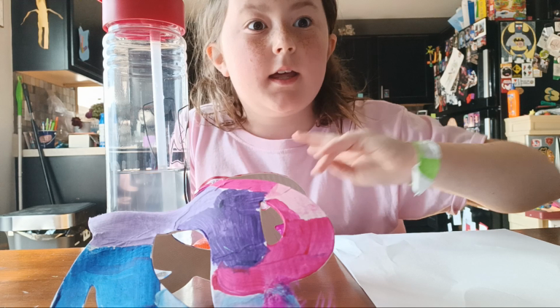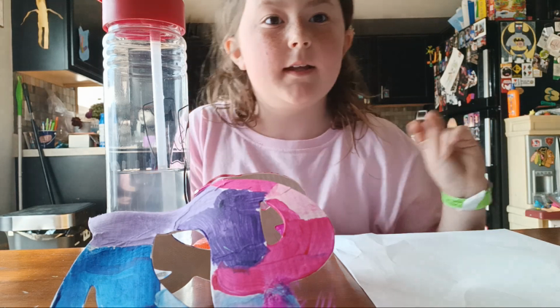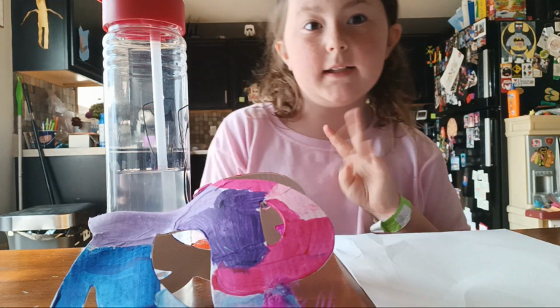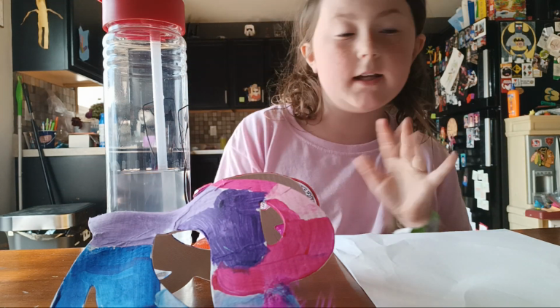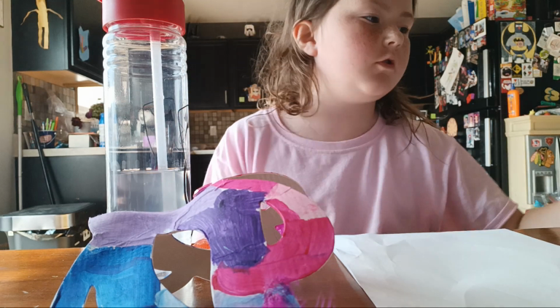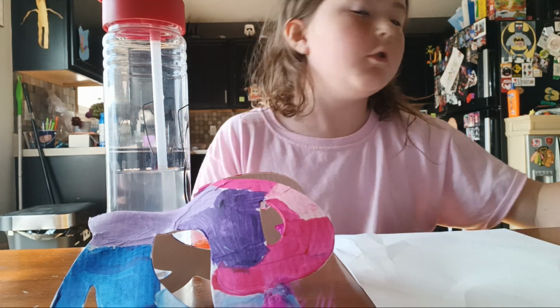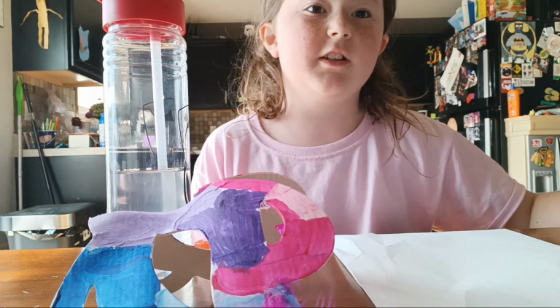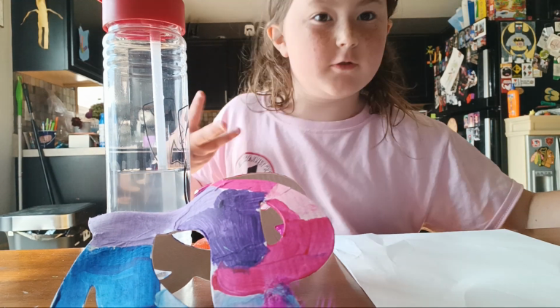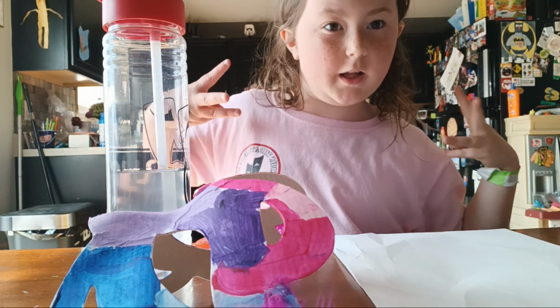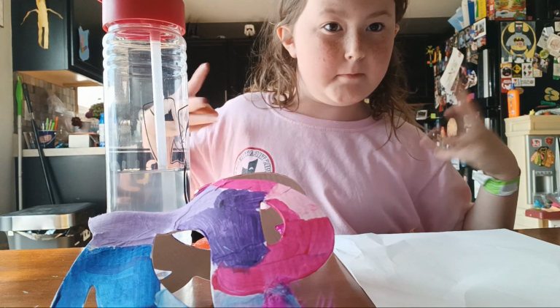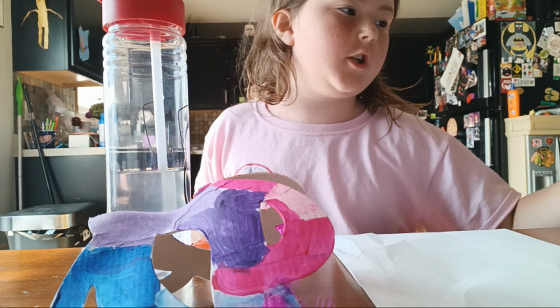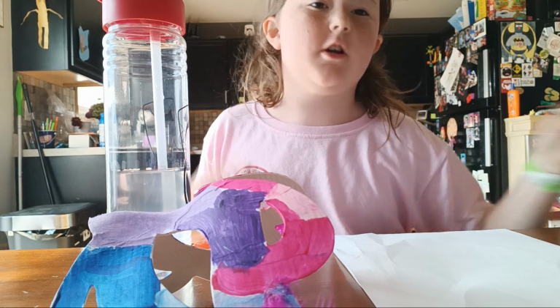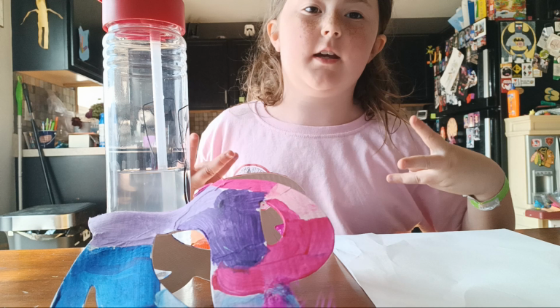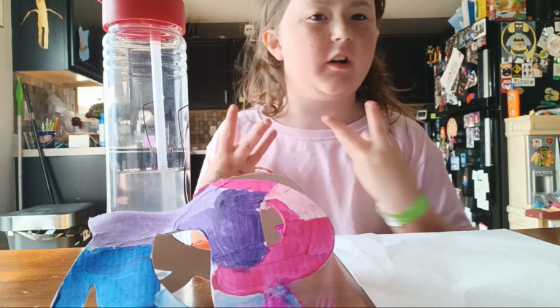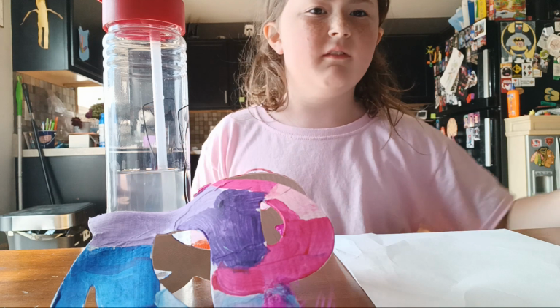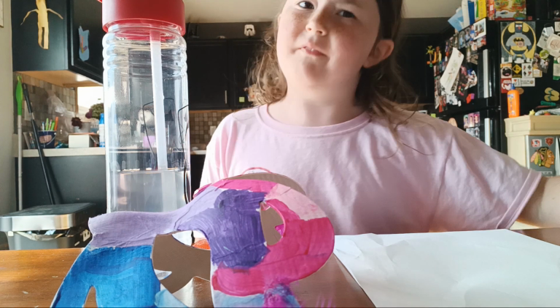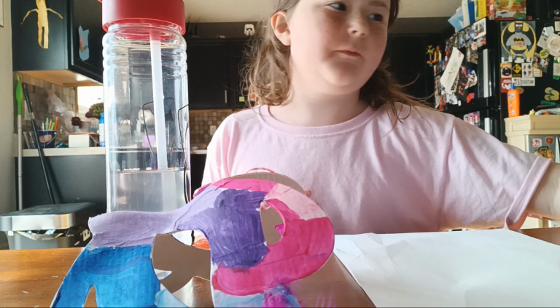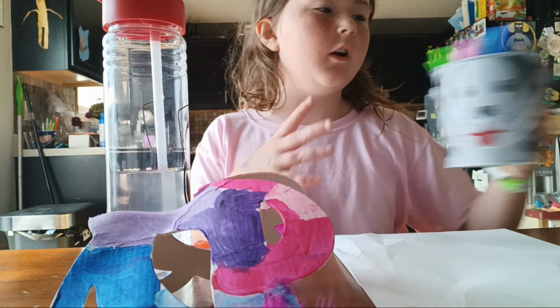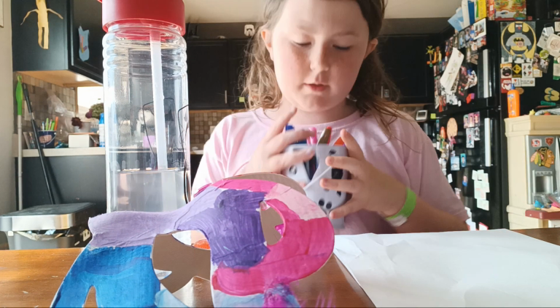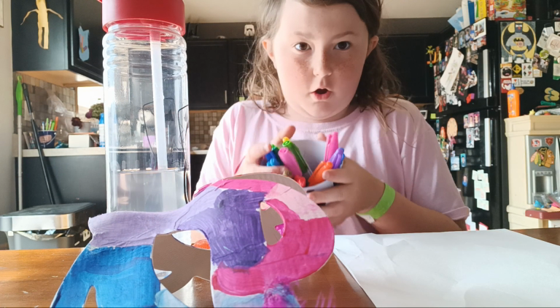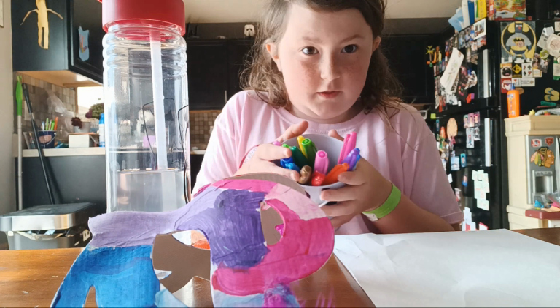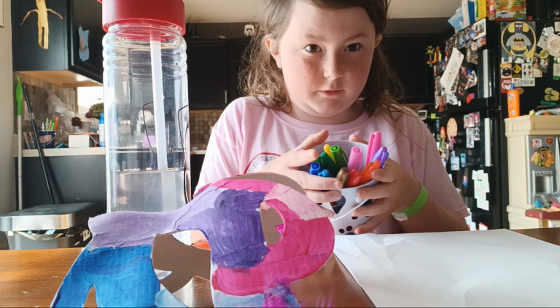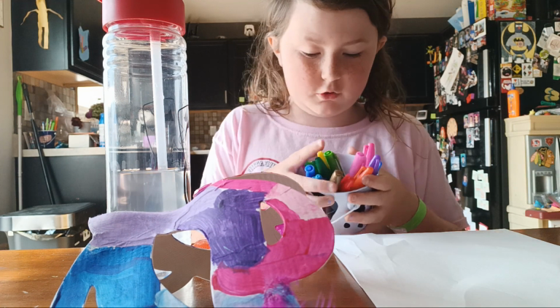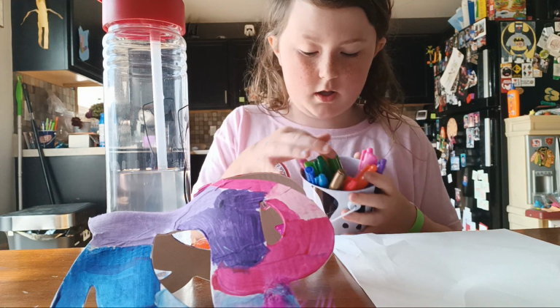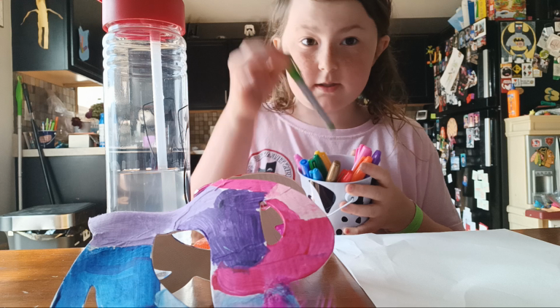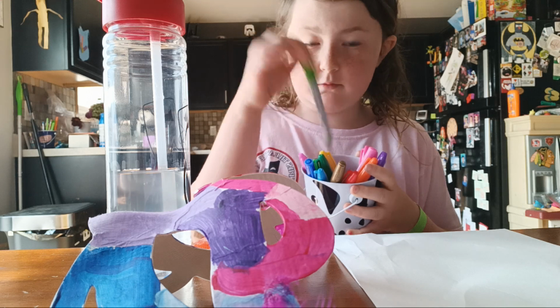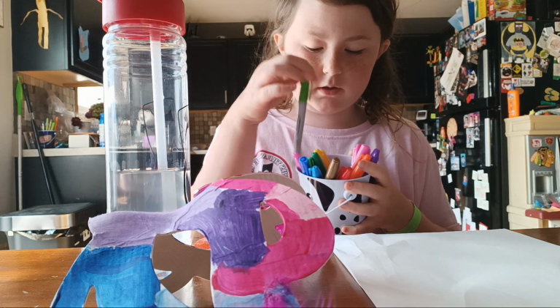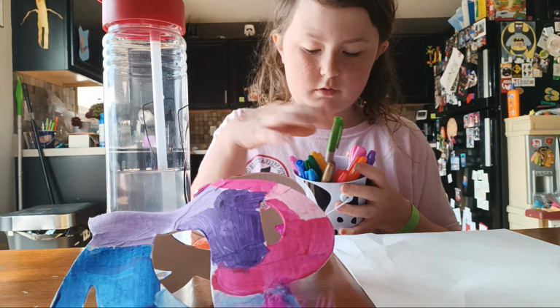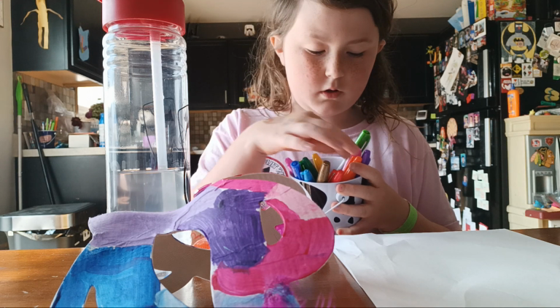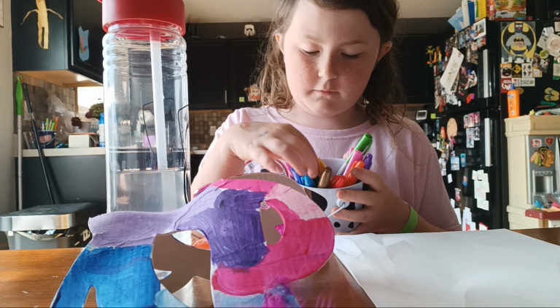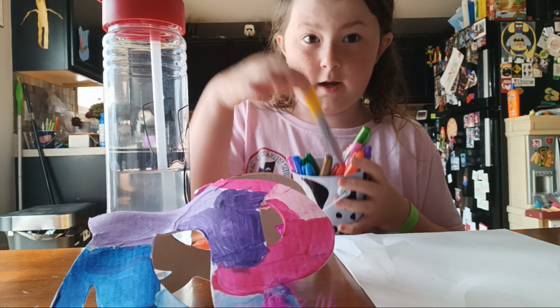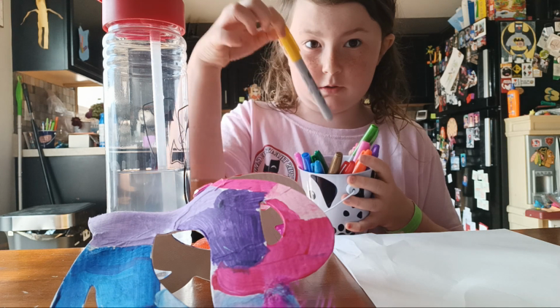Hey guys, so we're doing the three marker challenge. I did six, that was confusing. We got all these different colors. We got skinny ones, fatter ones.